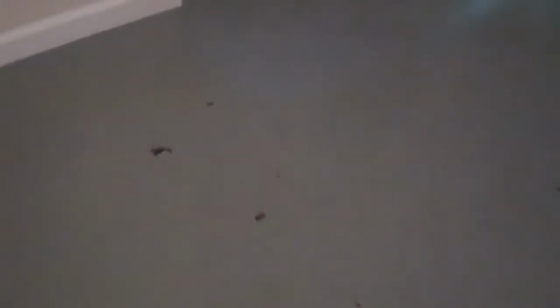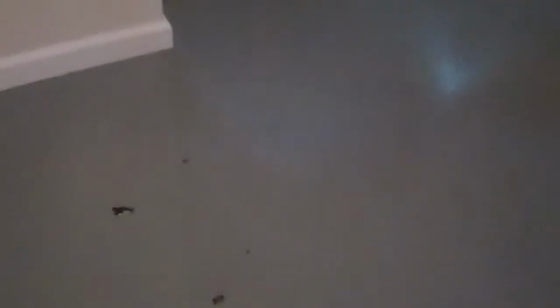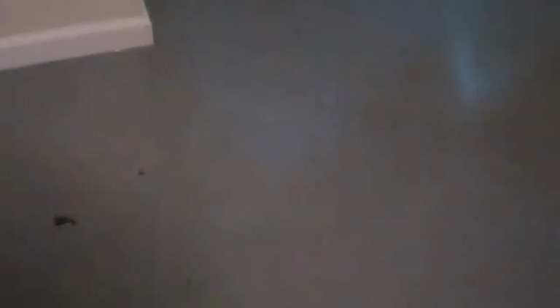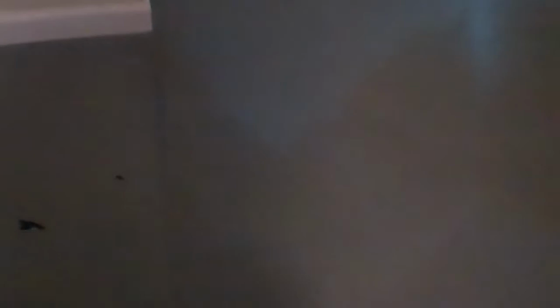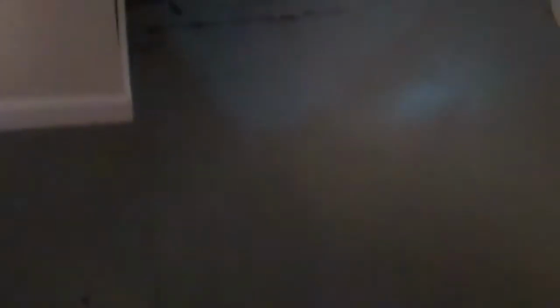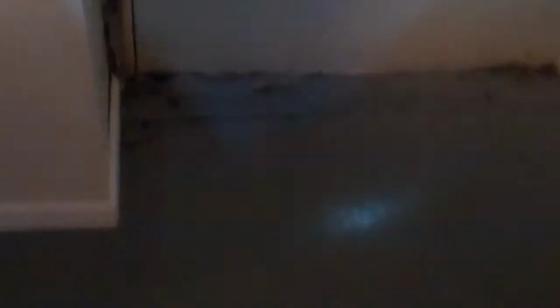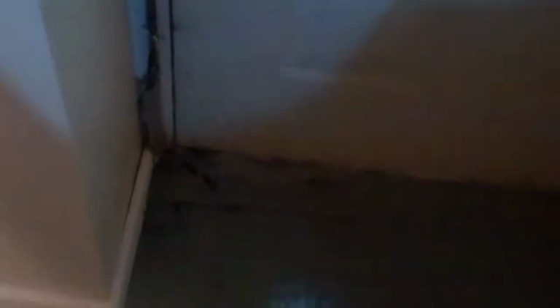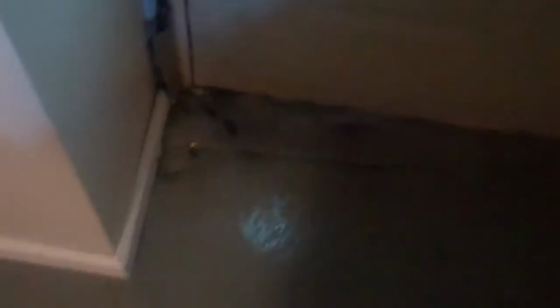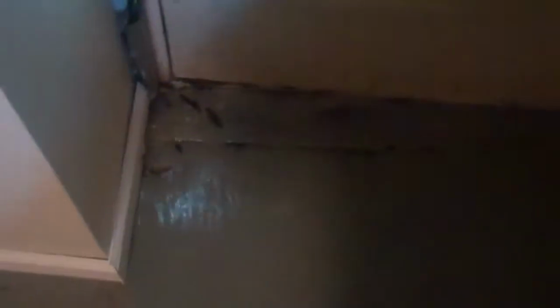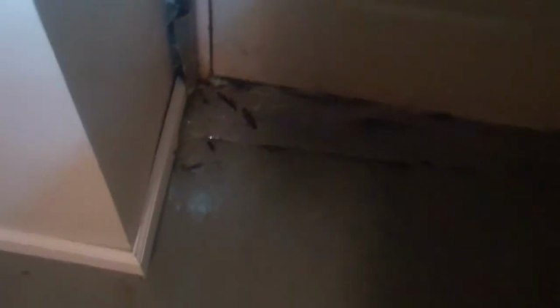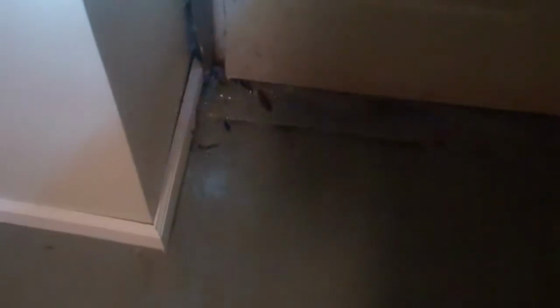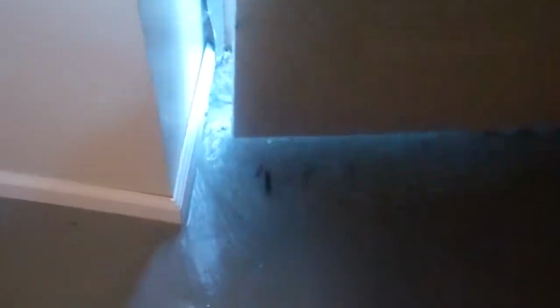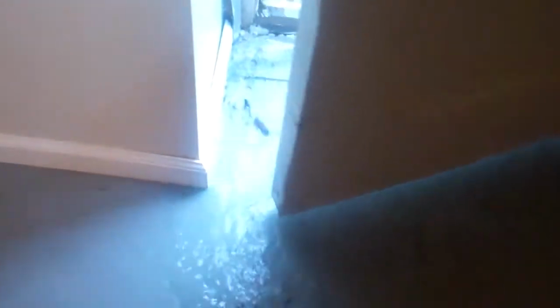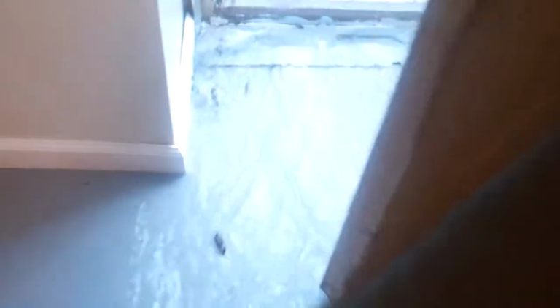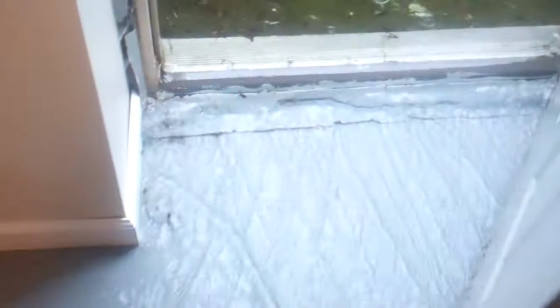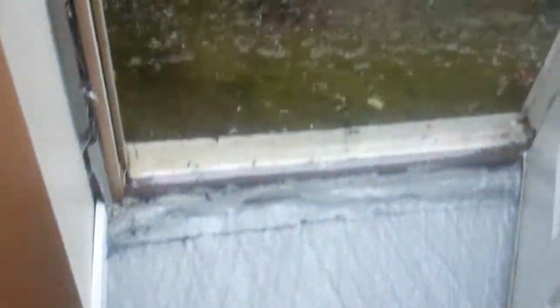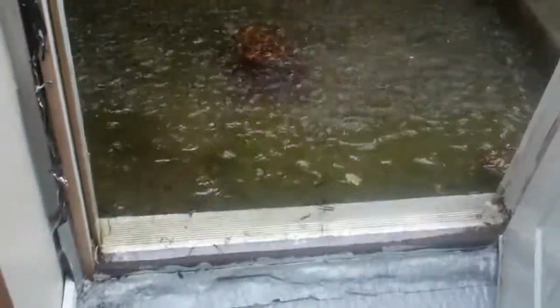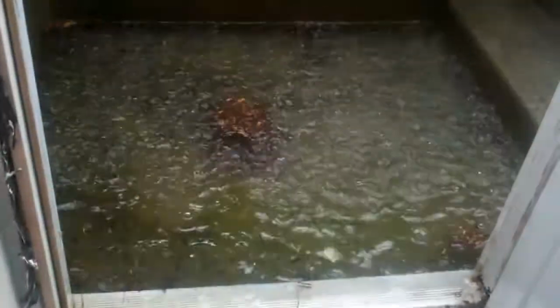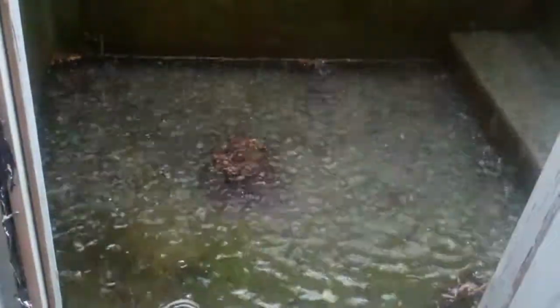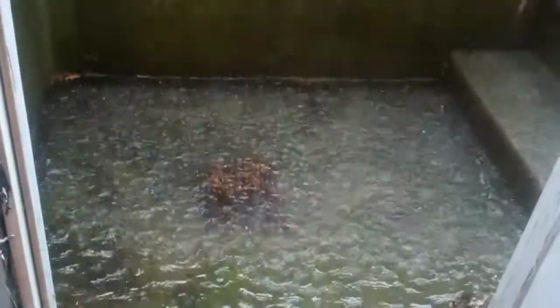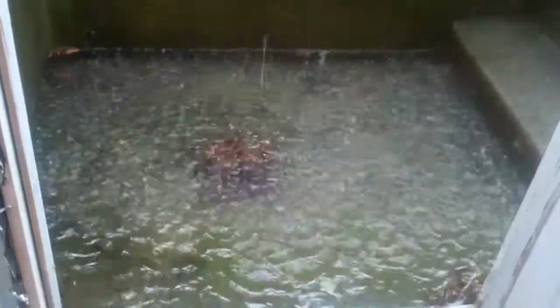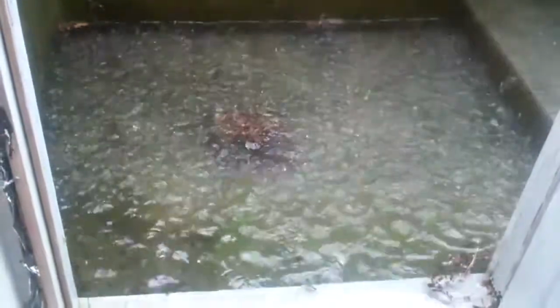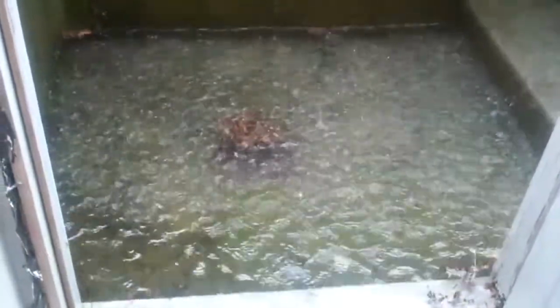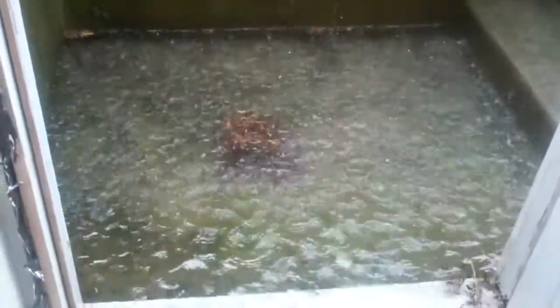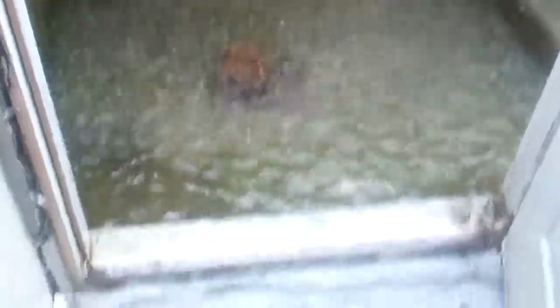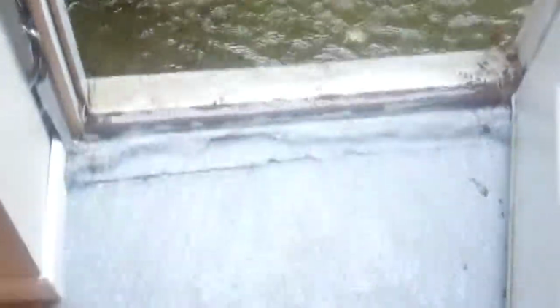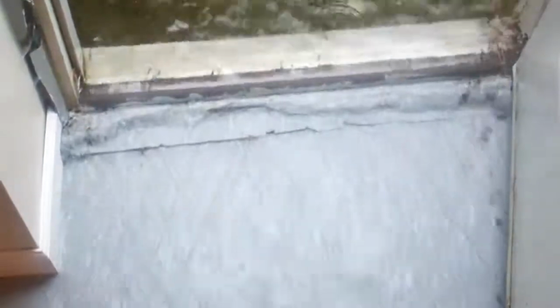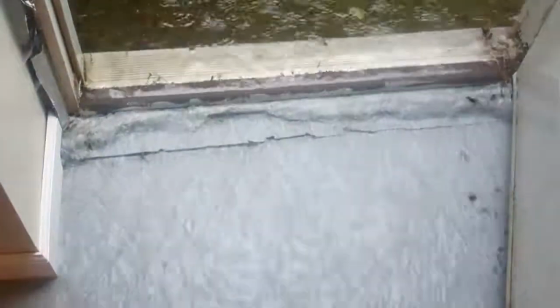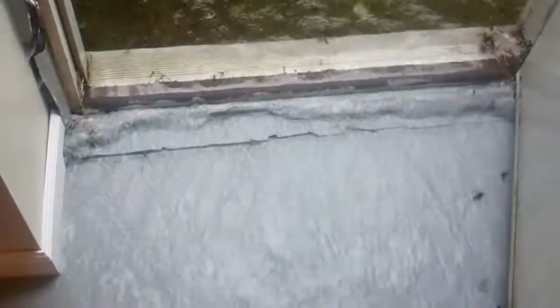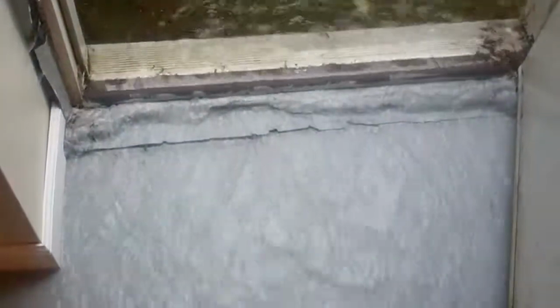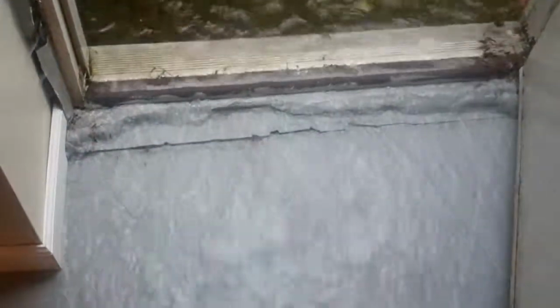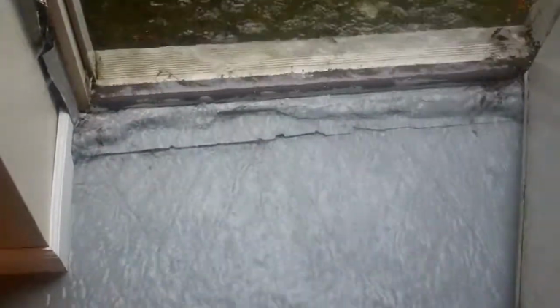As we get closer to this basement door, you can see the water coming down. The outside drain is completely overwhelmed and the water is flowing through the door.